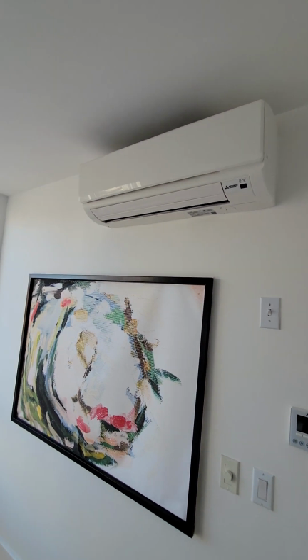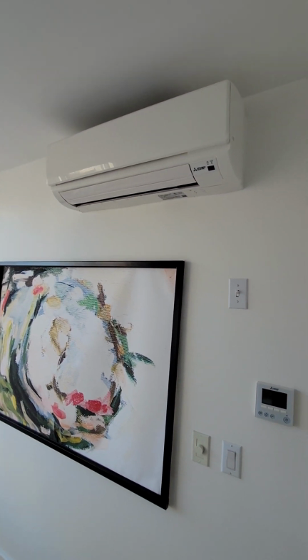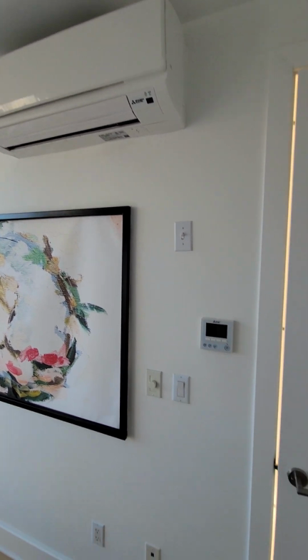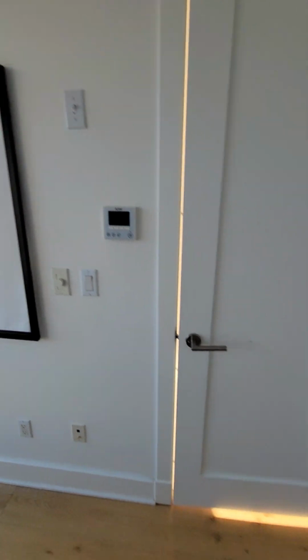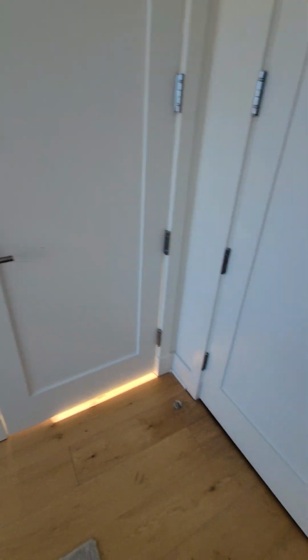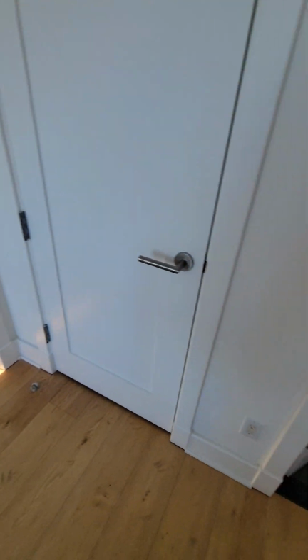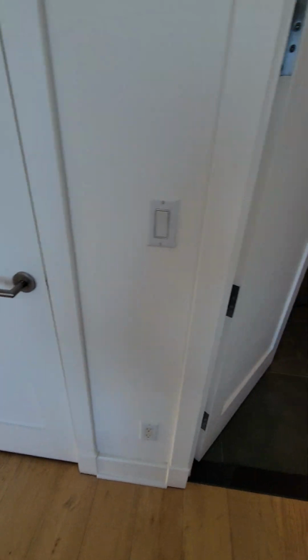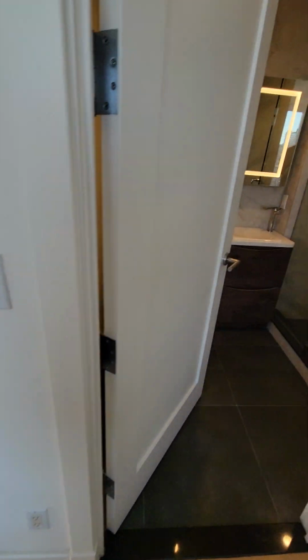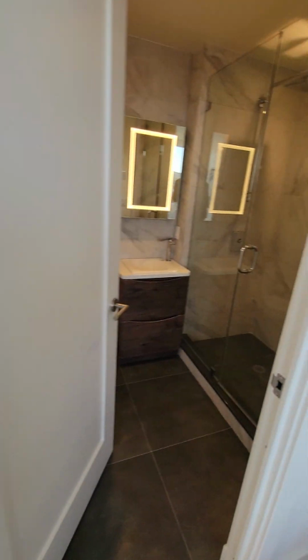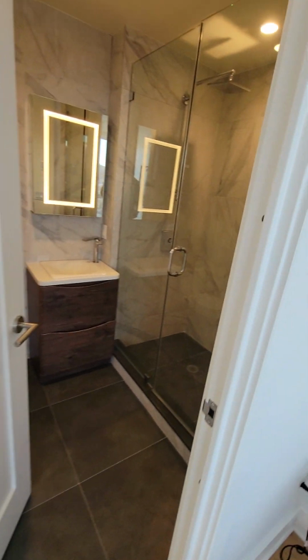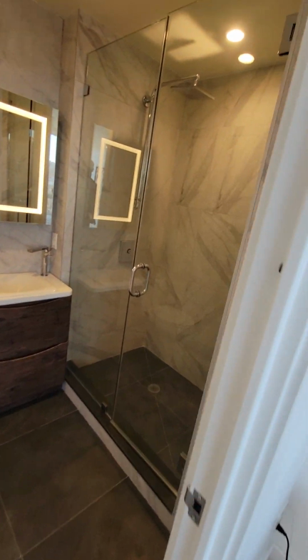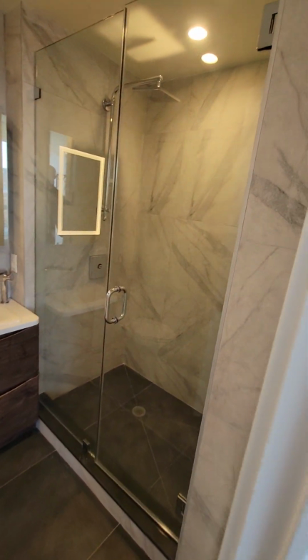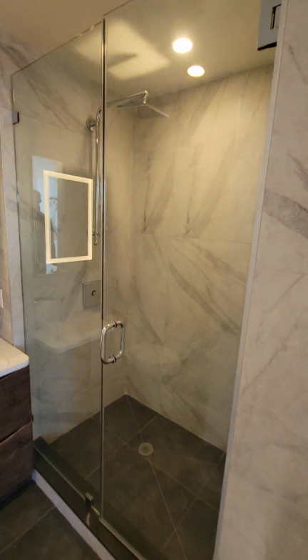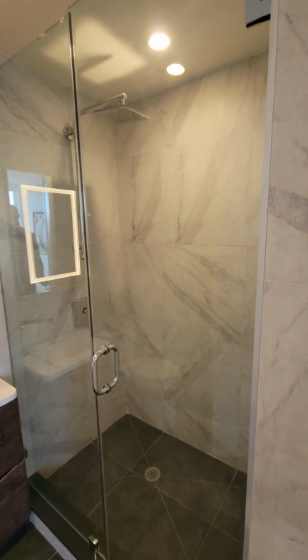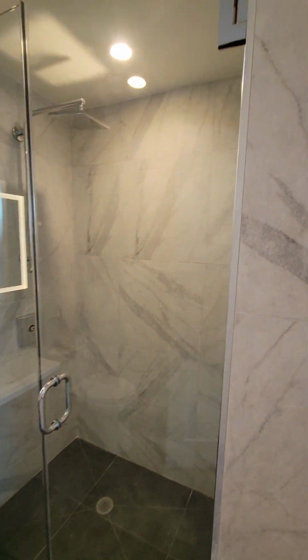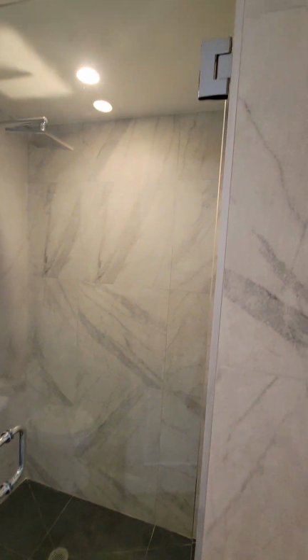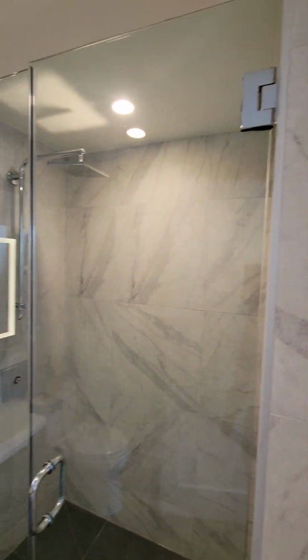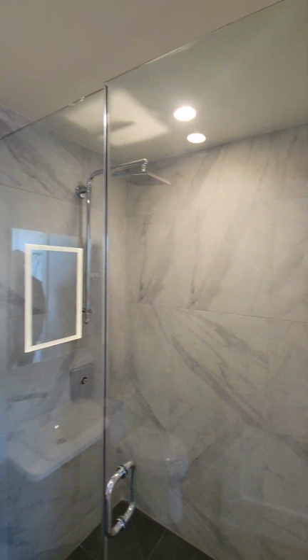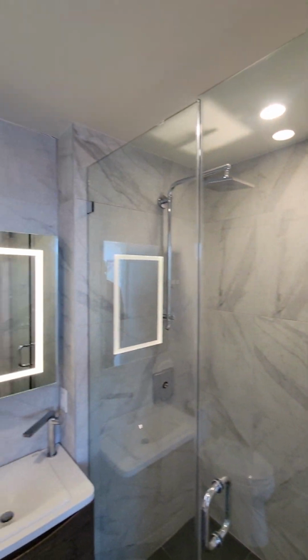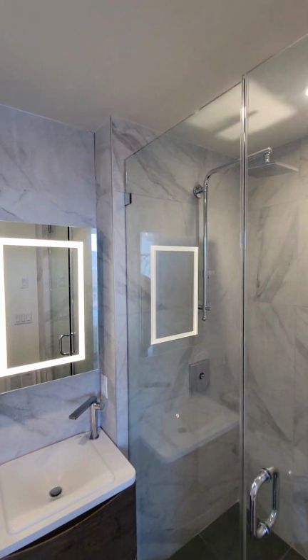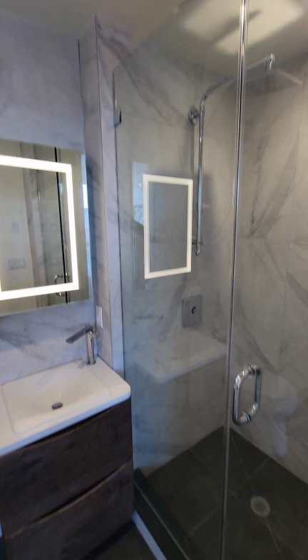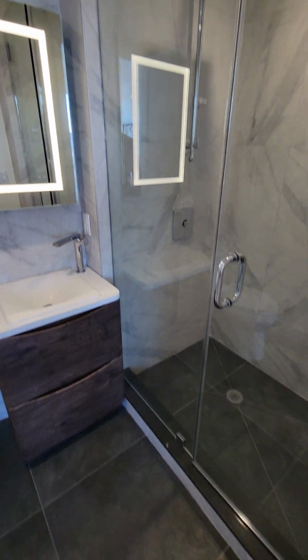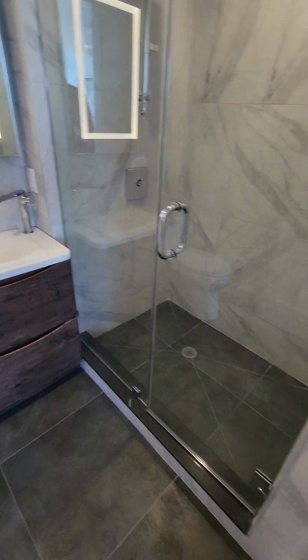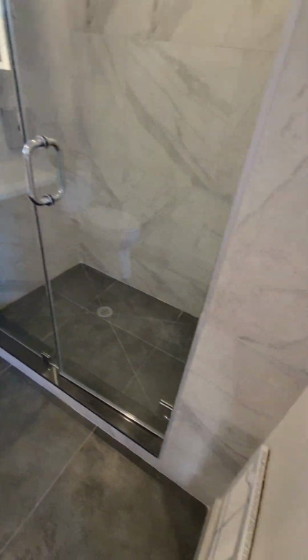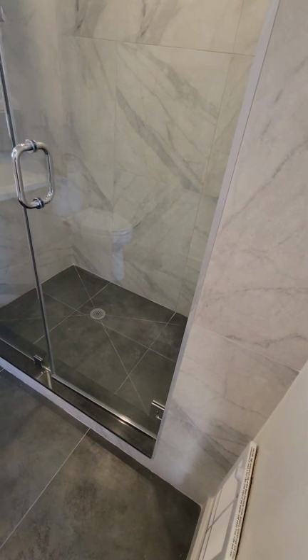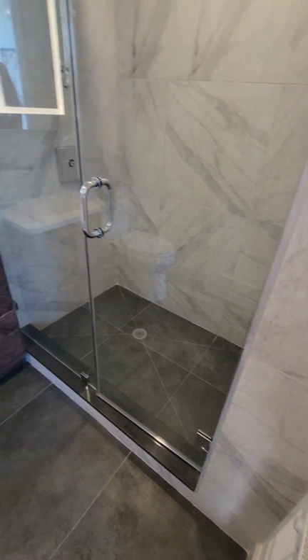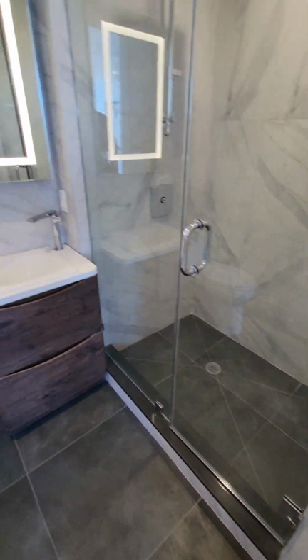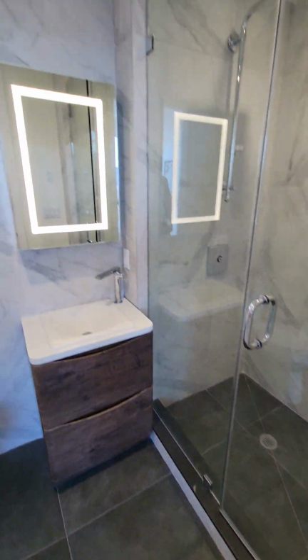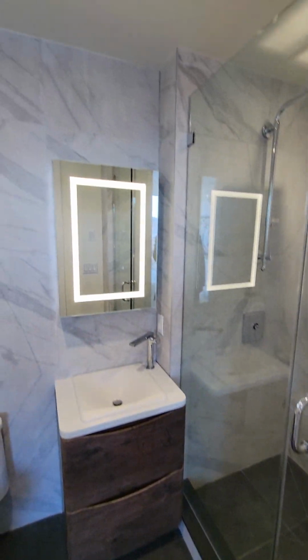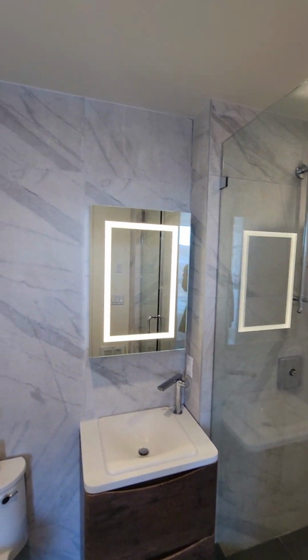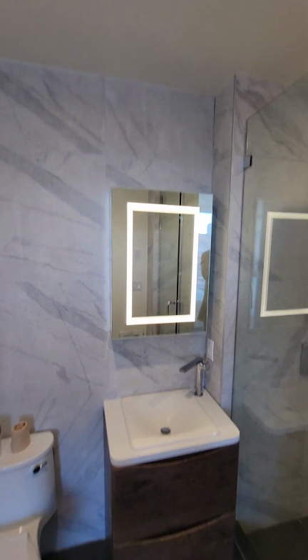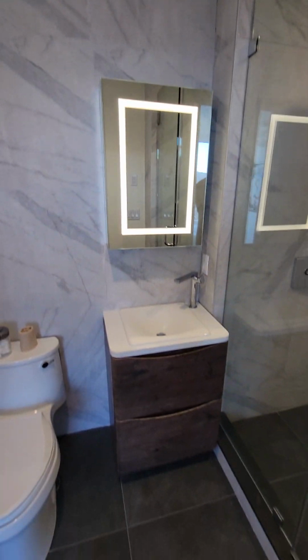There's a split system installed, a shower, and a nice vanity in the master bathroom.